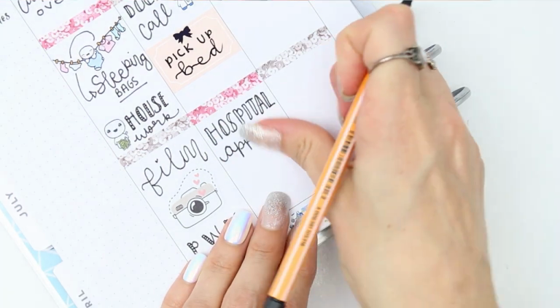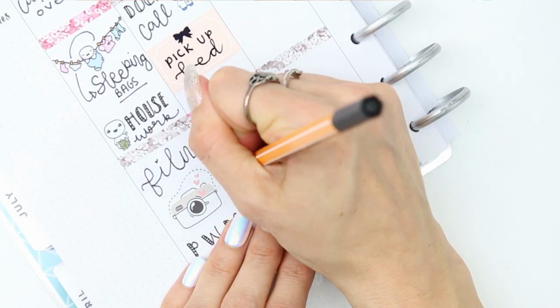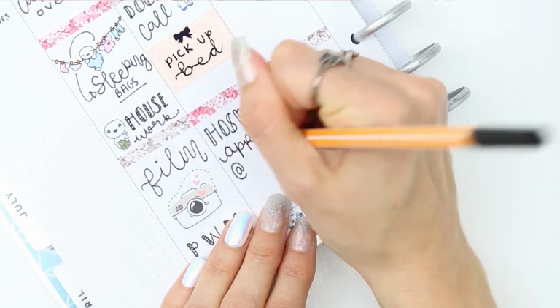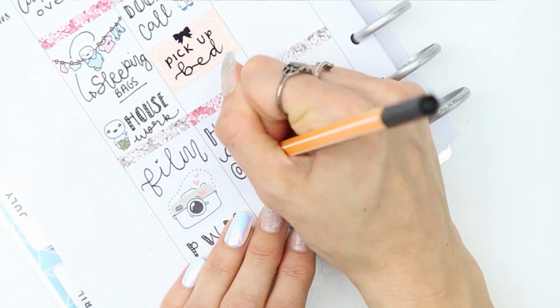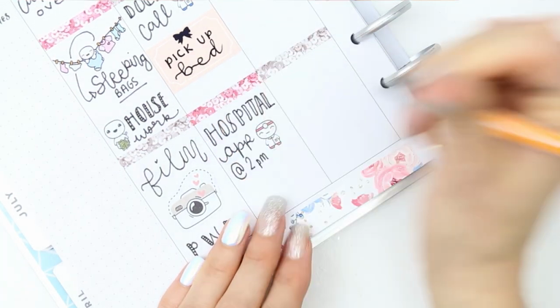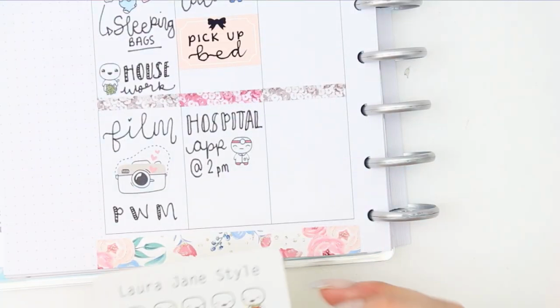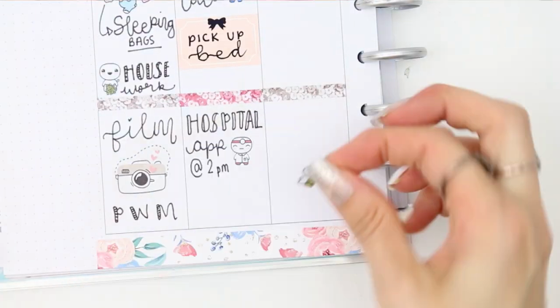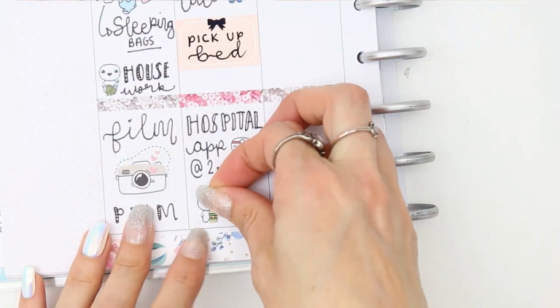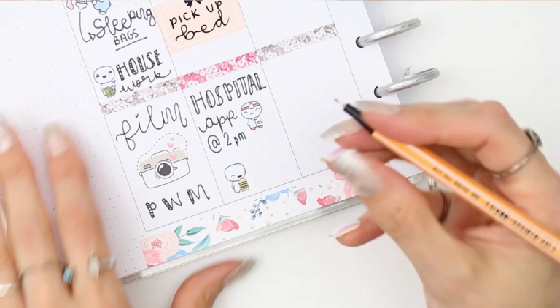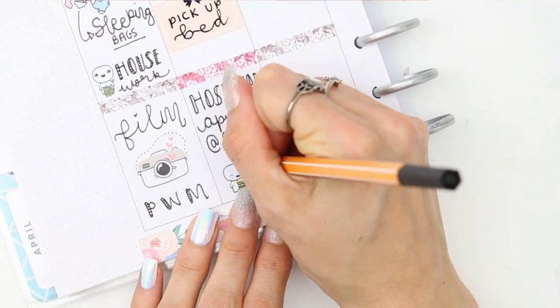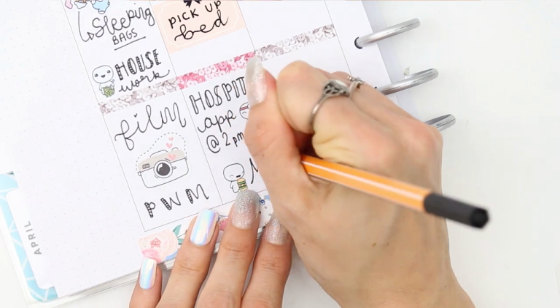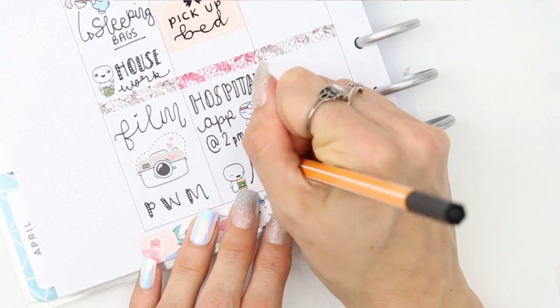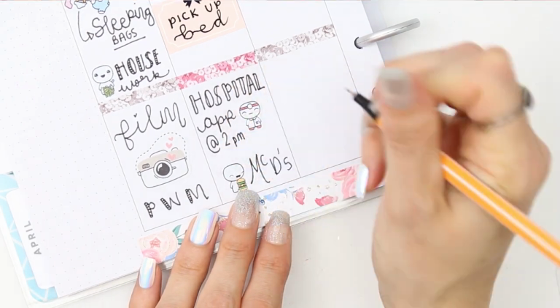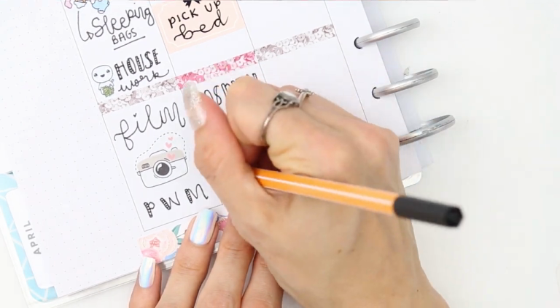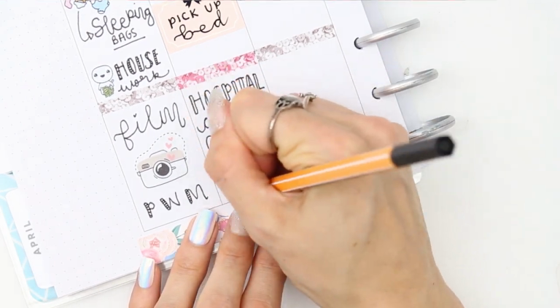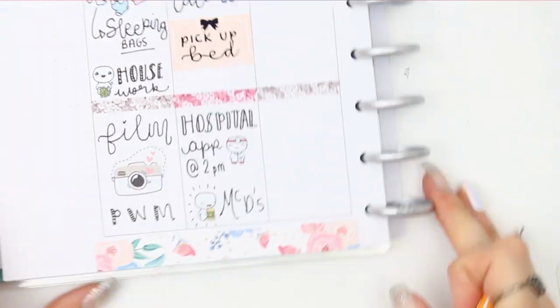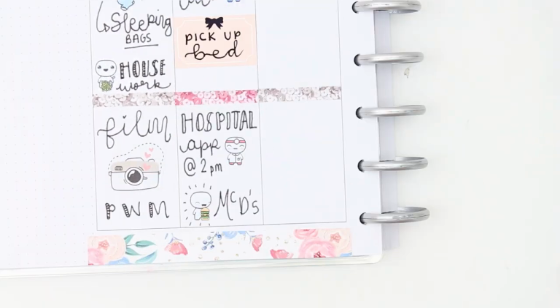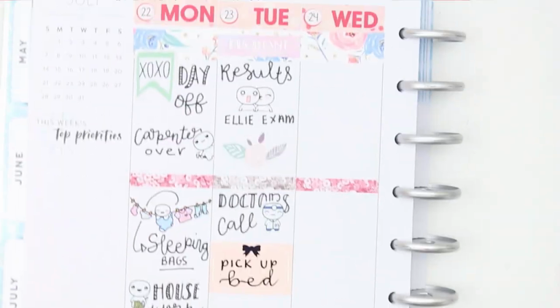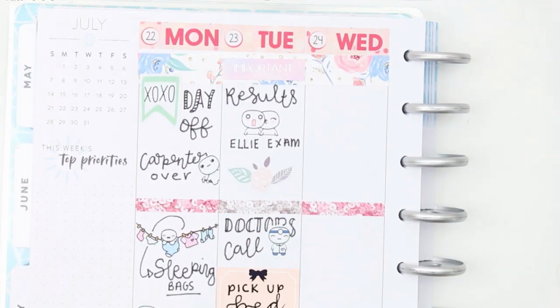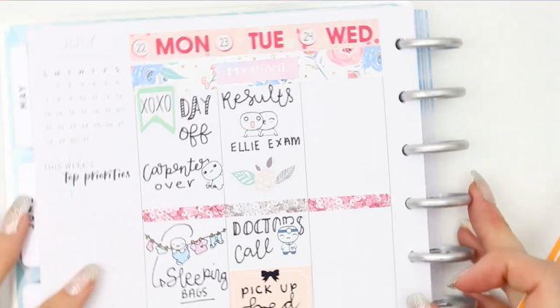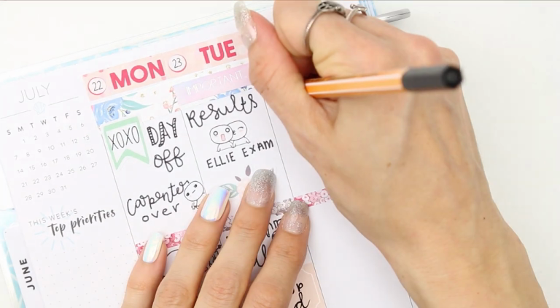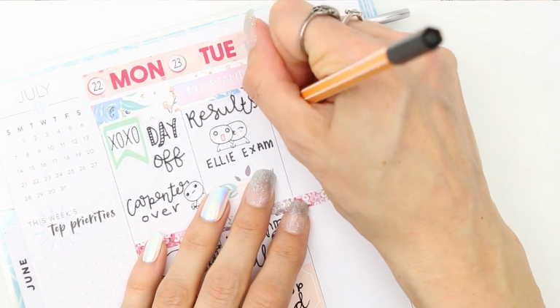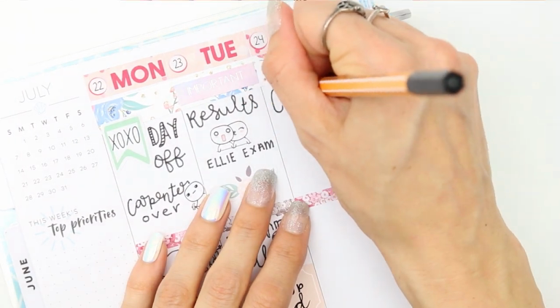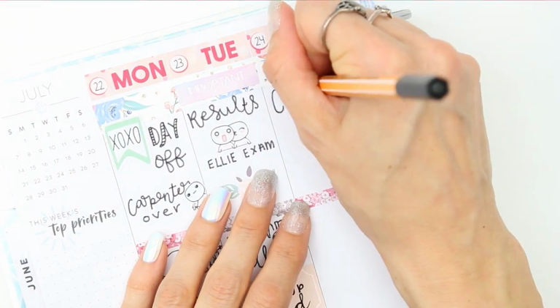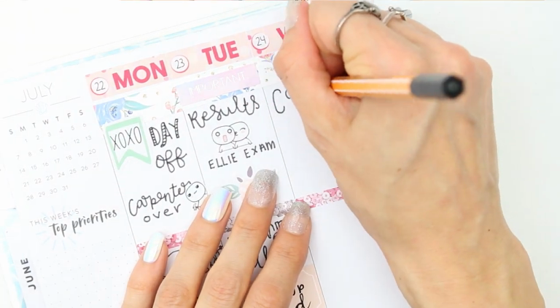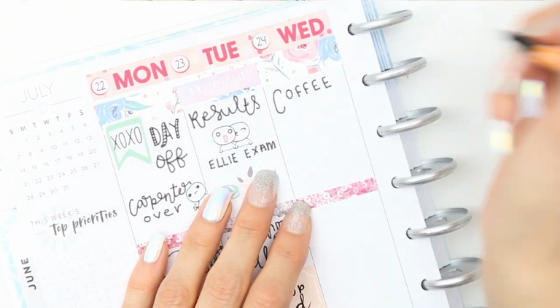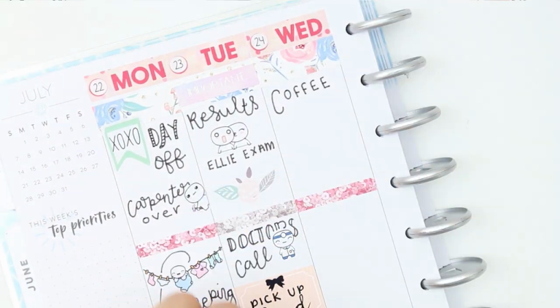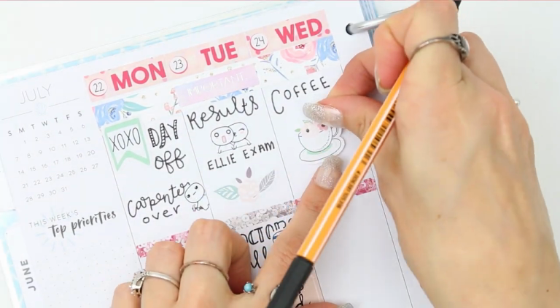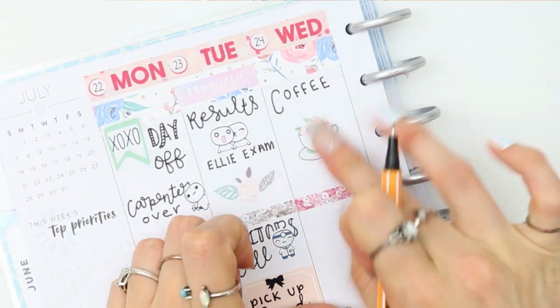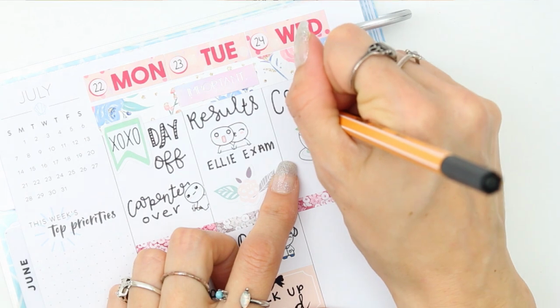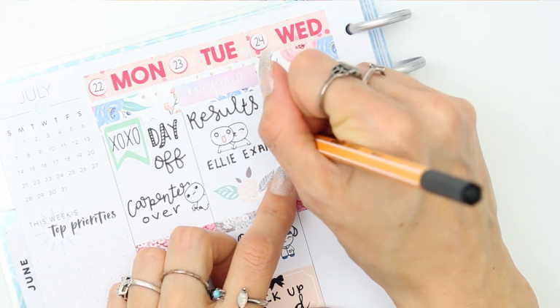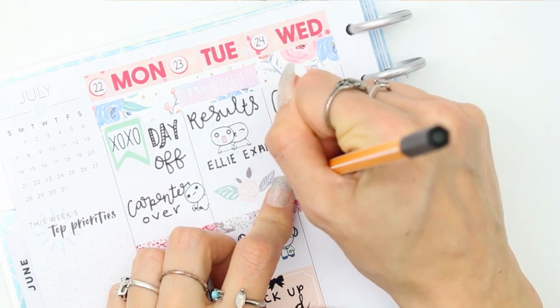For Tuesday, my daughter has her exam results being posted through, so I used the little couples poppets — one with the shocked face and one with the little kissy face — just to mark that down. The important header was from a Simply Gilded kit that I had left over.